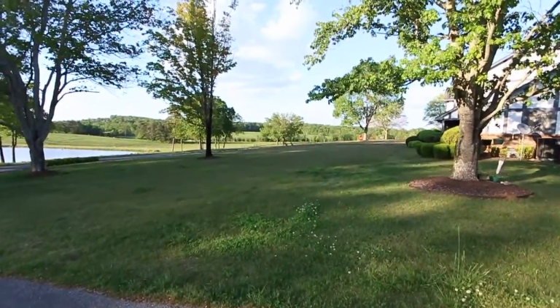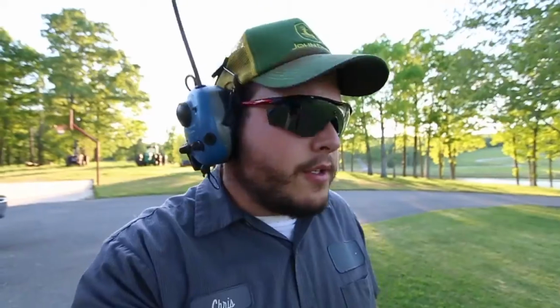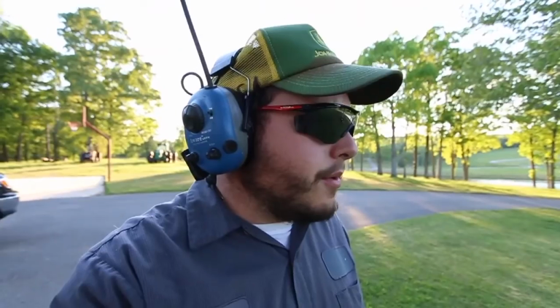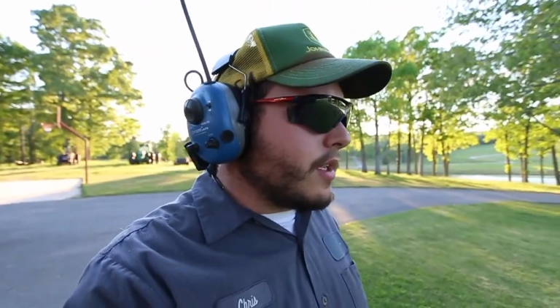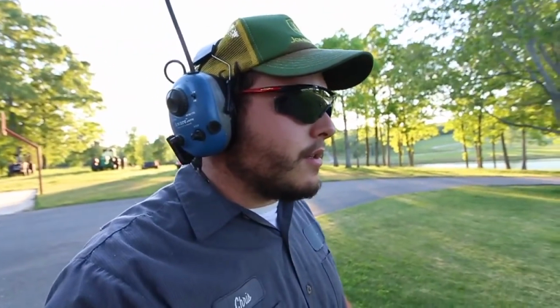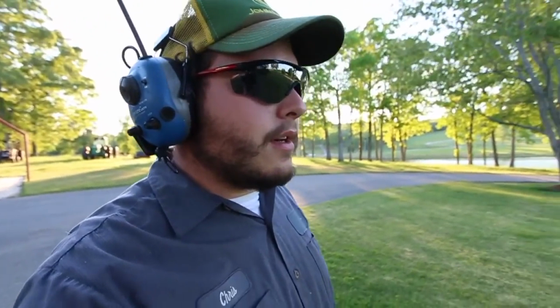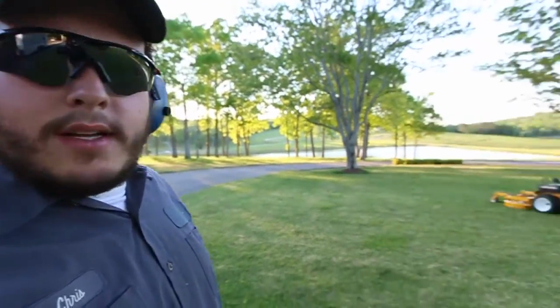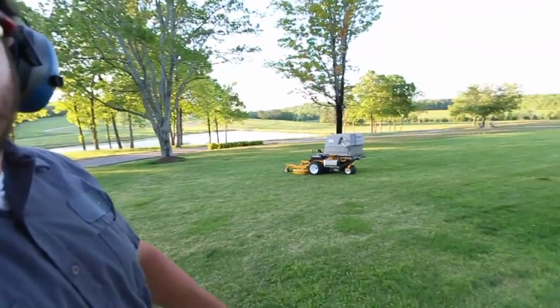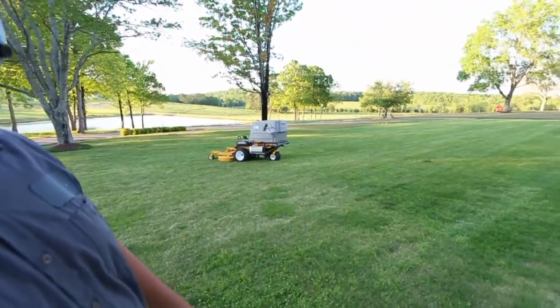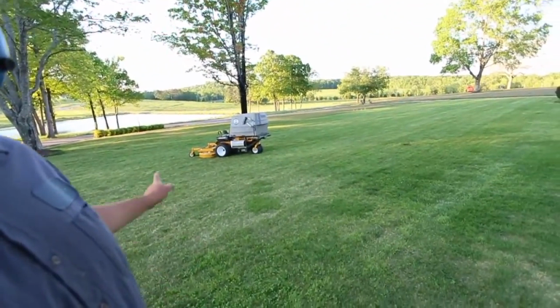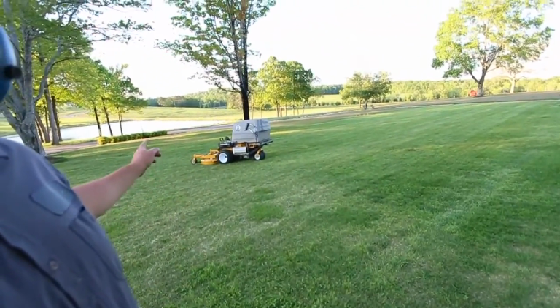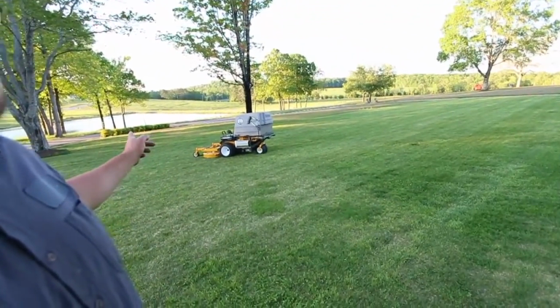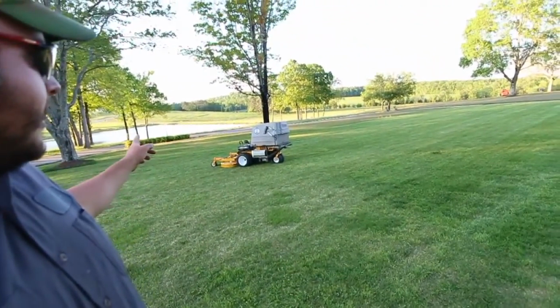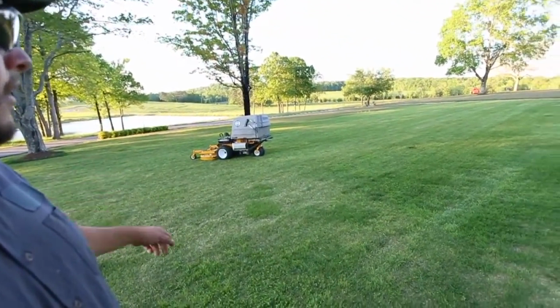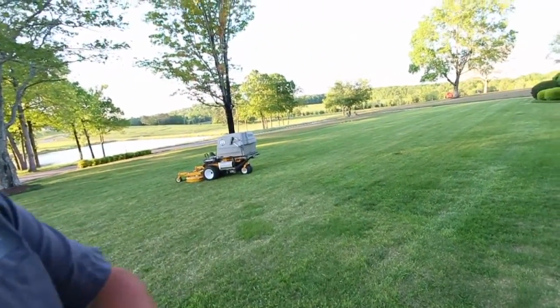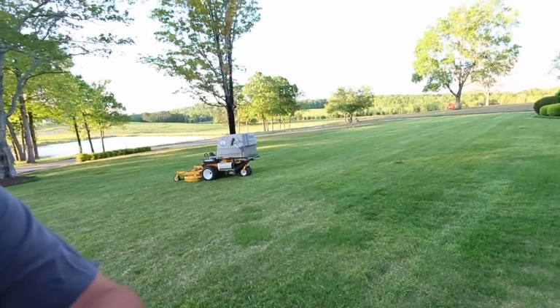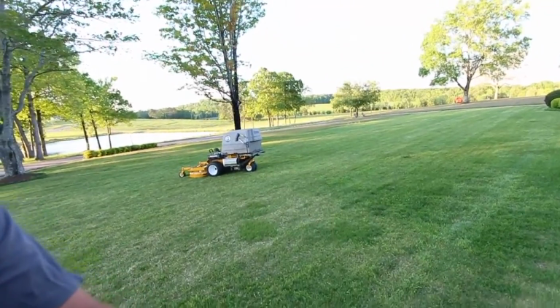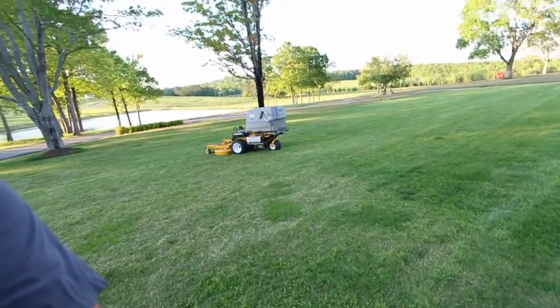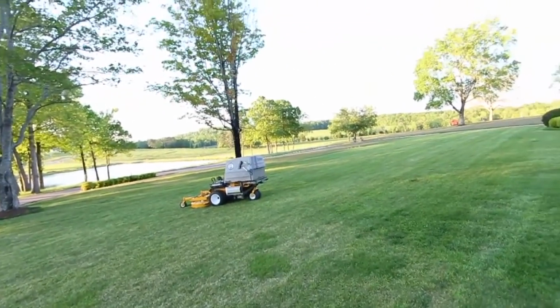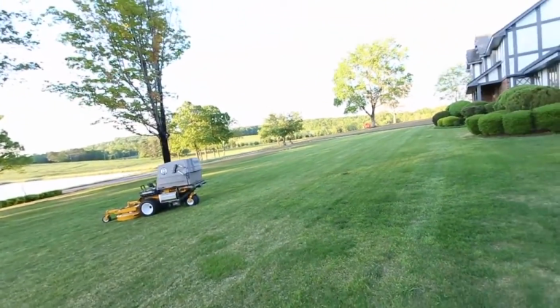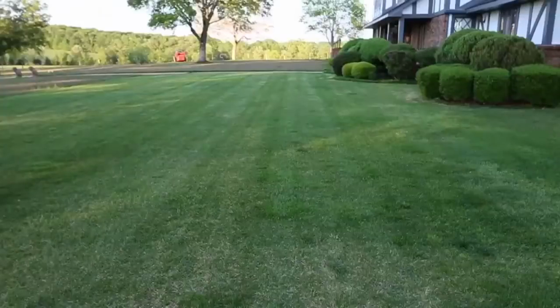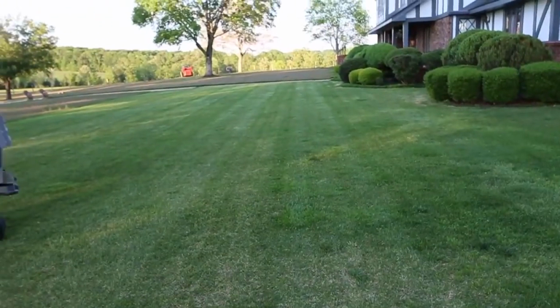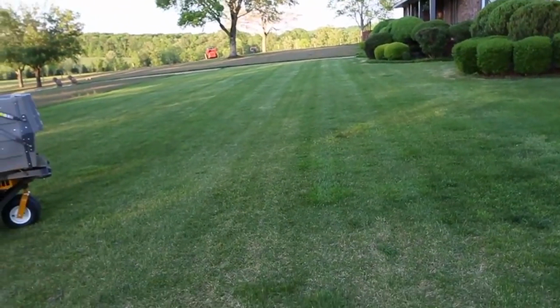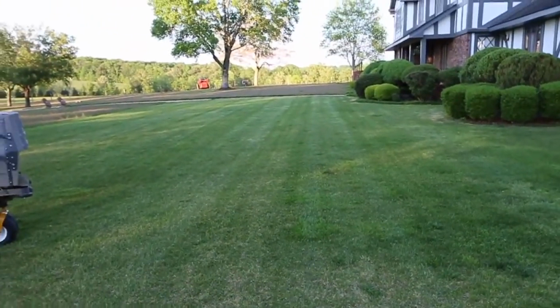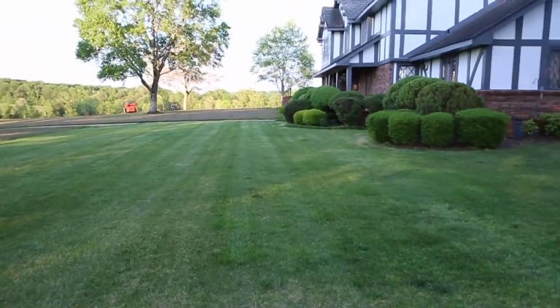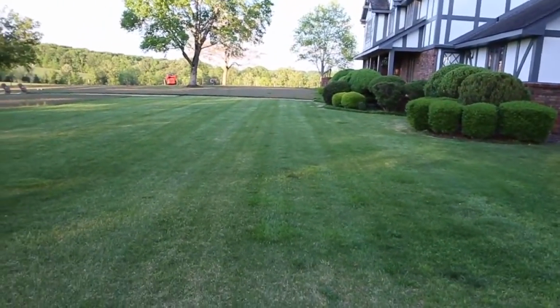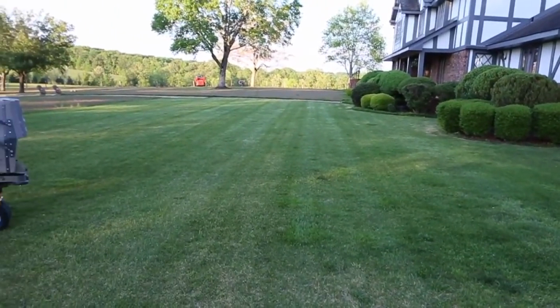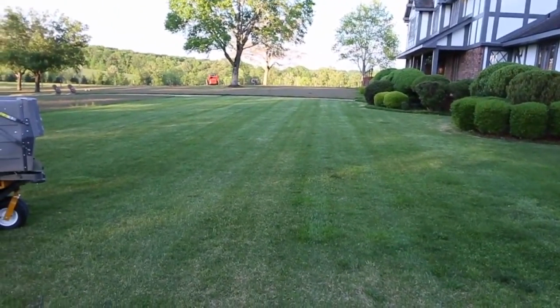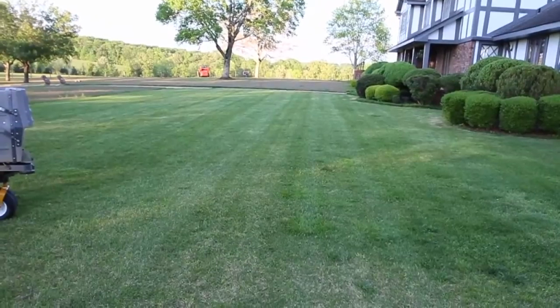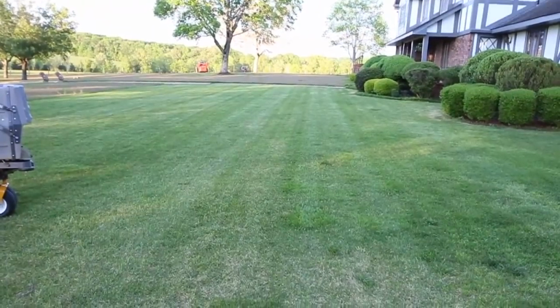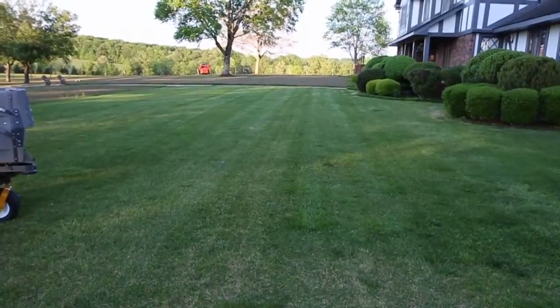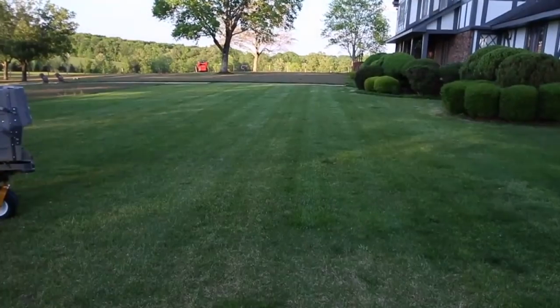I wanted to show you what it's looking like so far. I've got the thick stuff back behind here, but I'll just show you the lines. That new mower I got makes it striped like that, so it makes it look pretty cool.